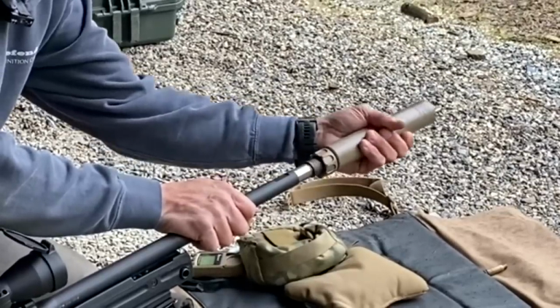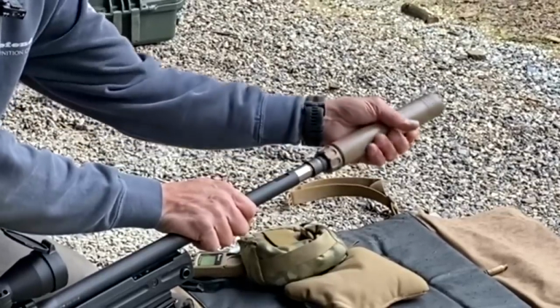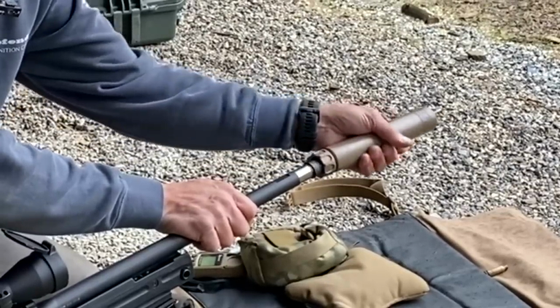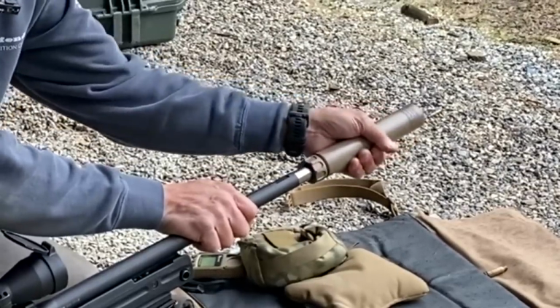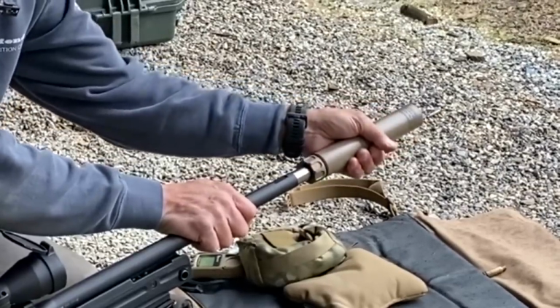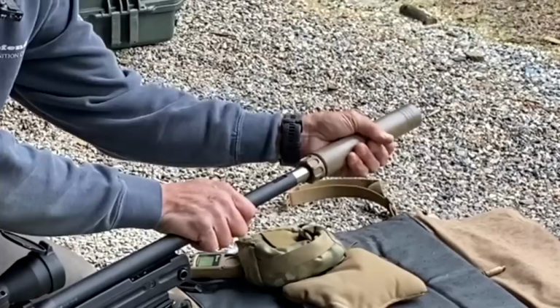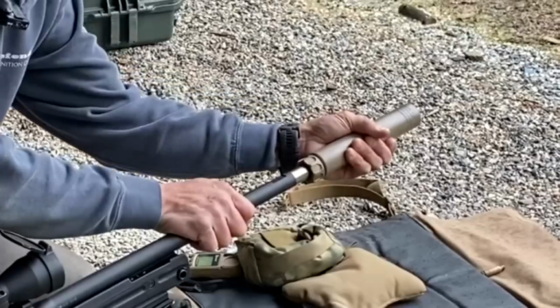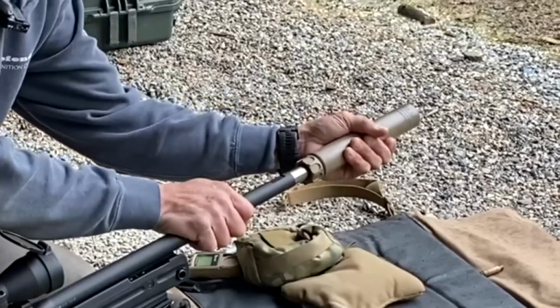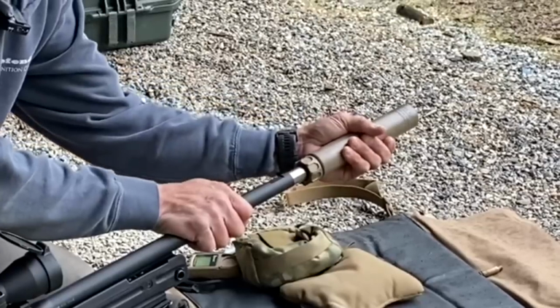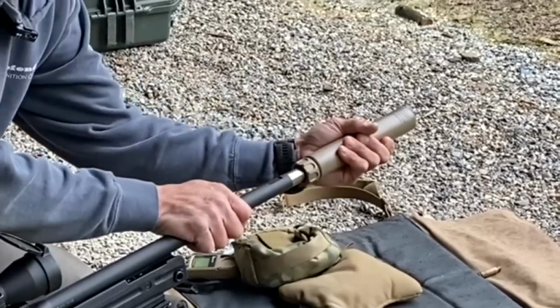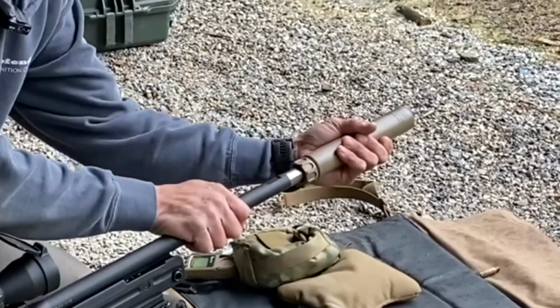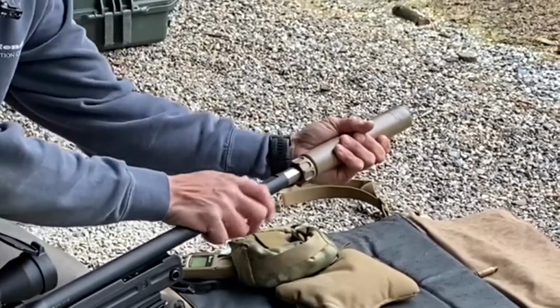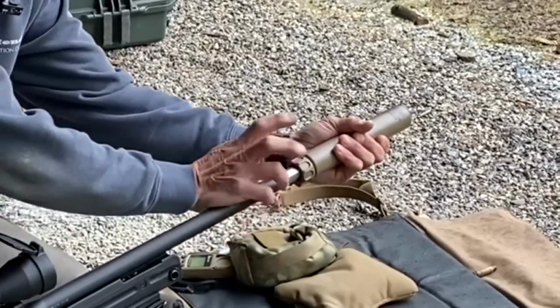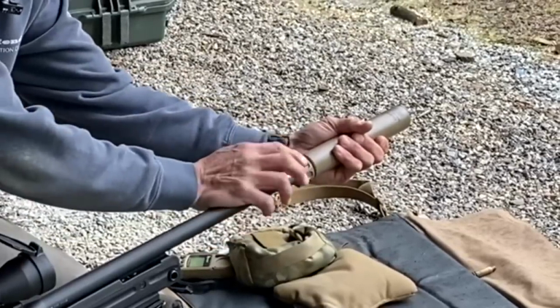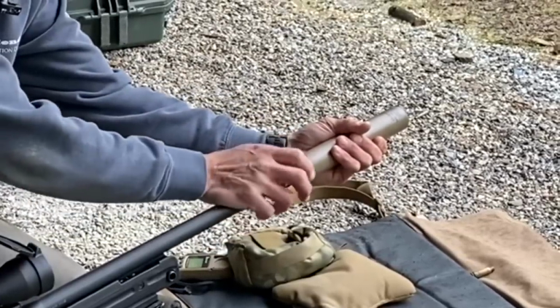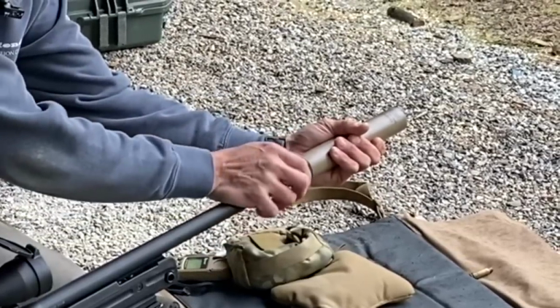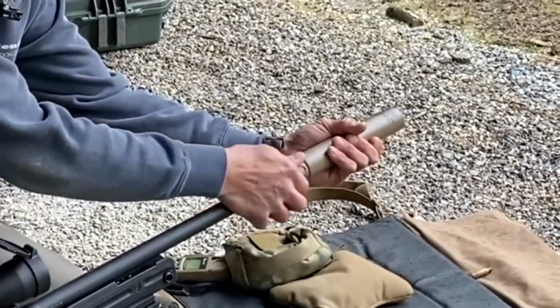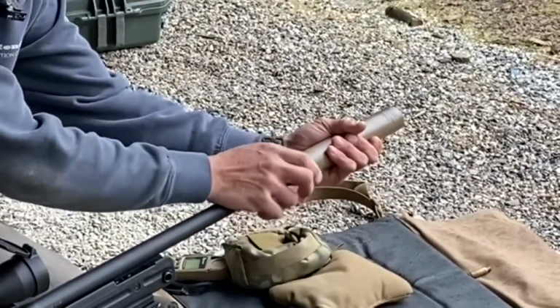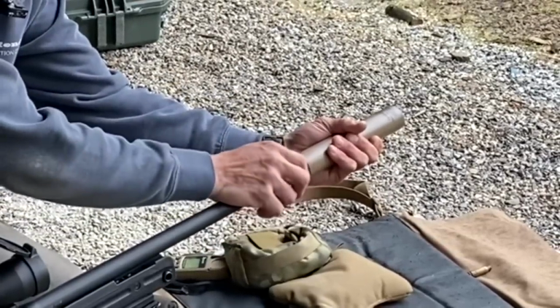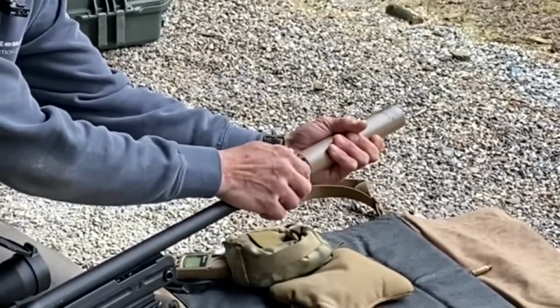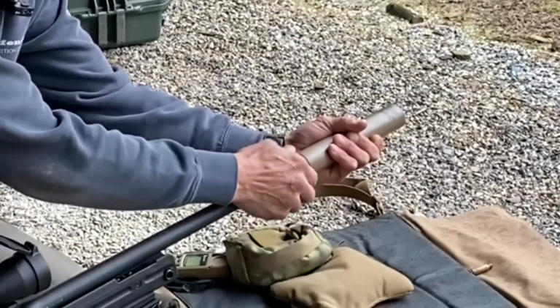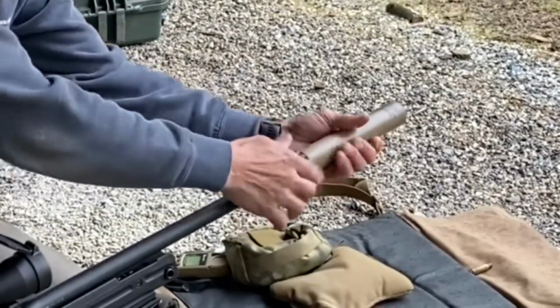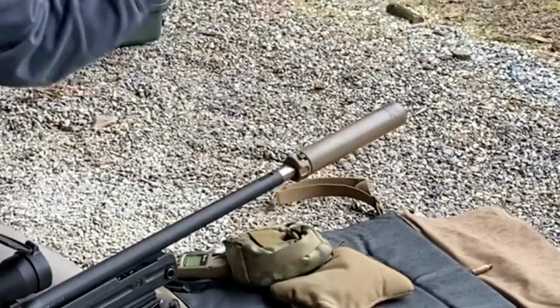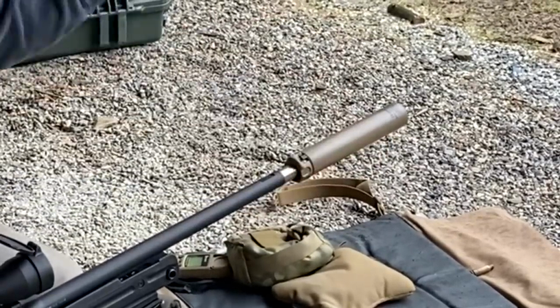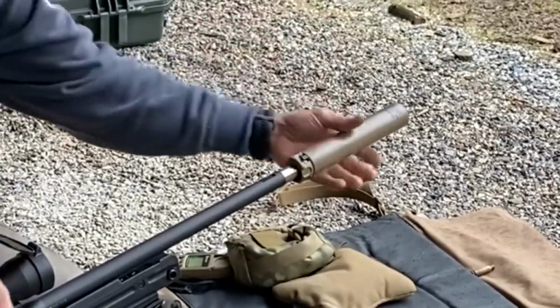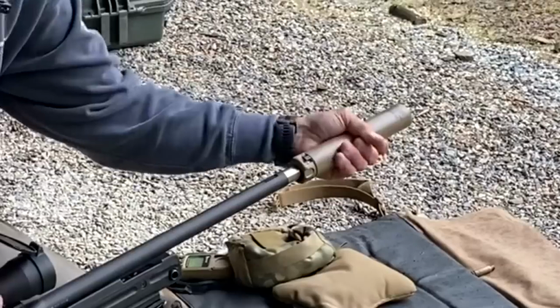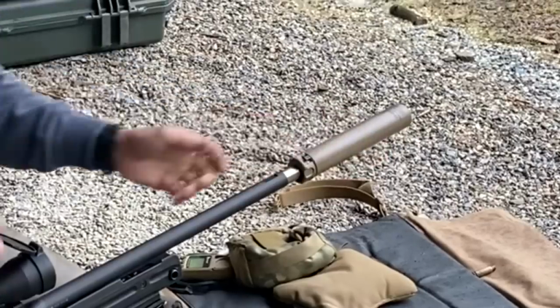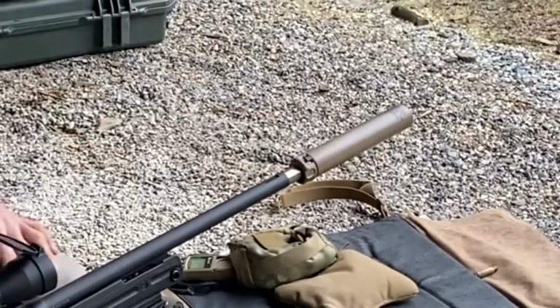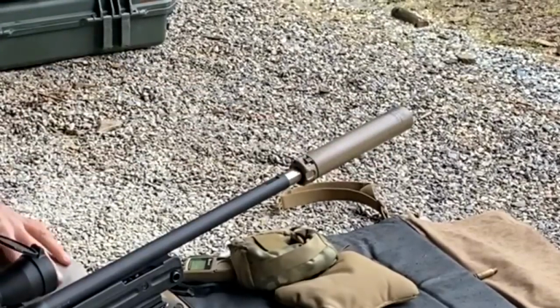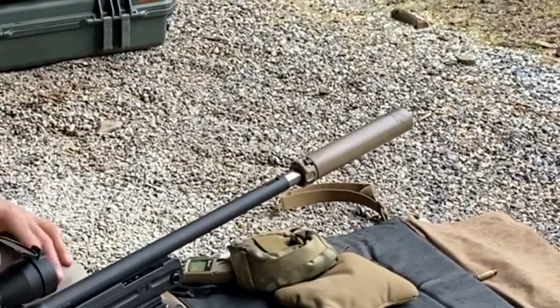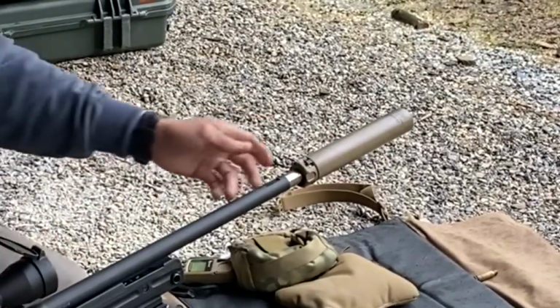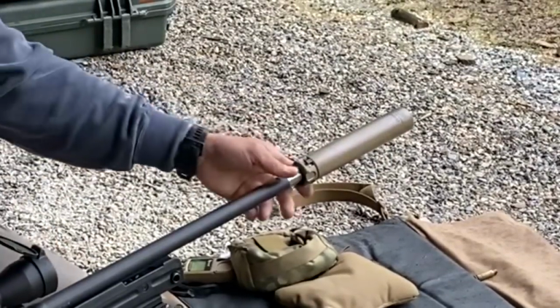Let's do it again. Bring it in here, find the little indent. Once you find the indent, then you take the rear collar and roll it. Locked tight.